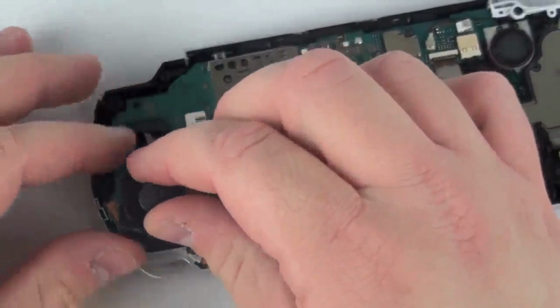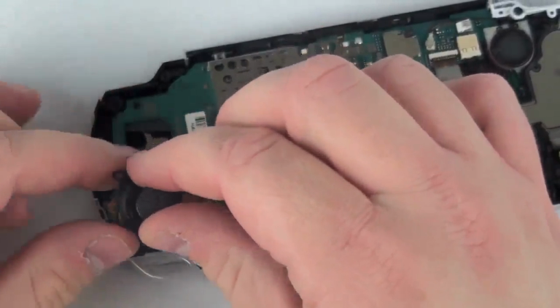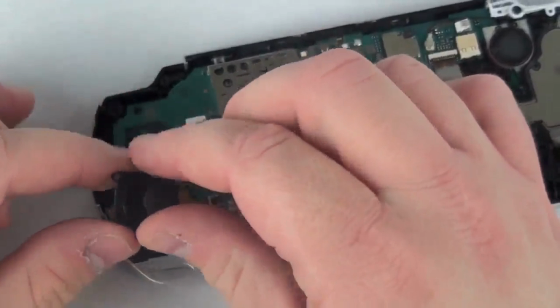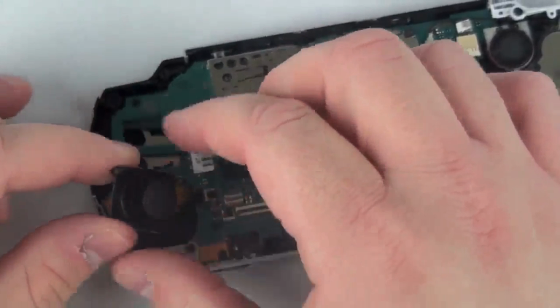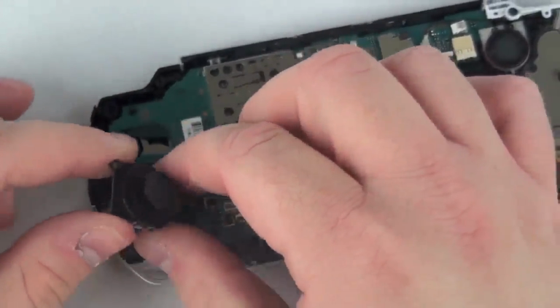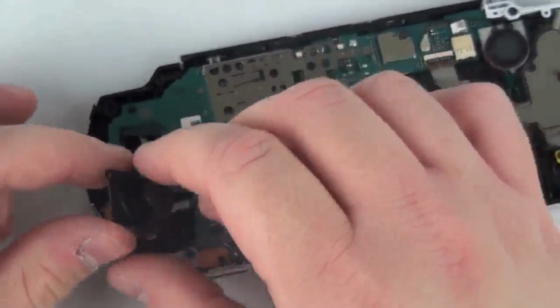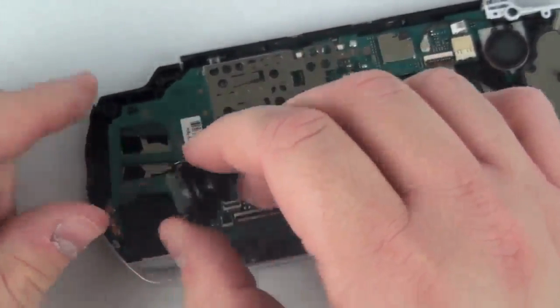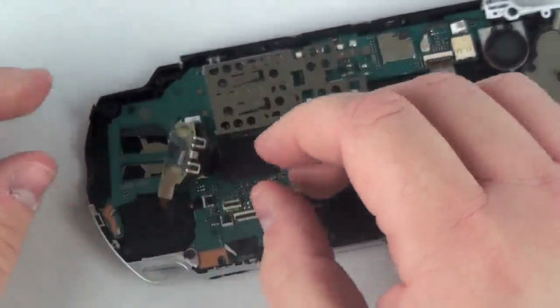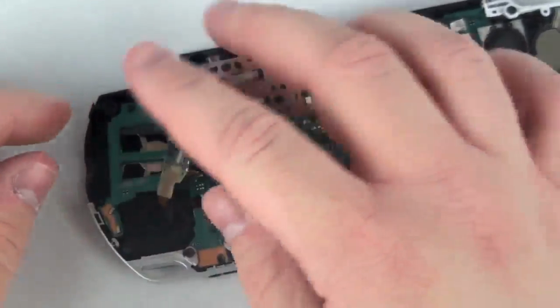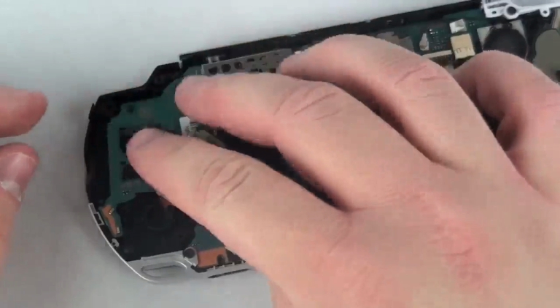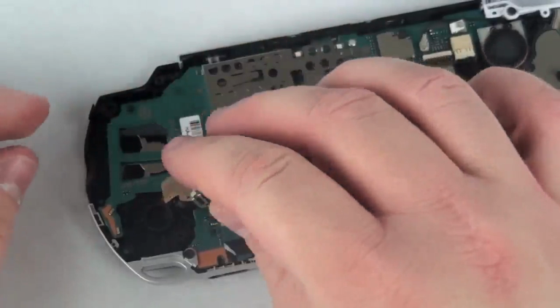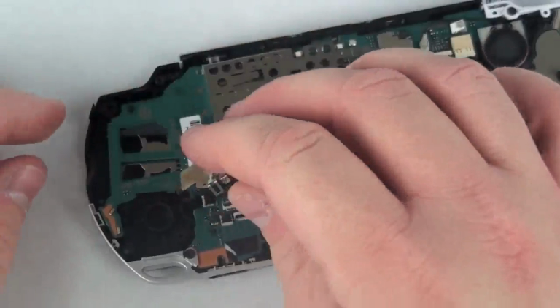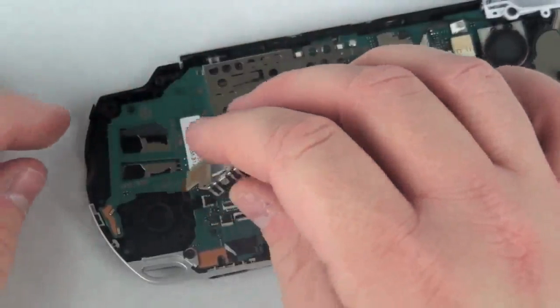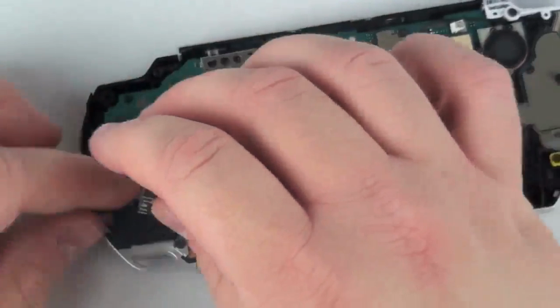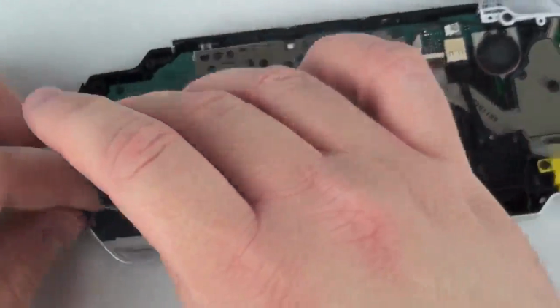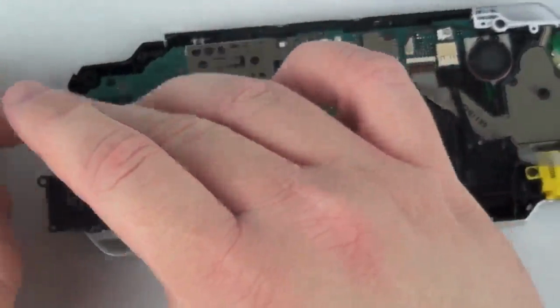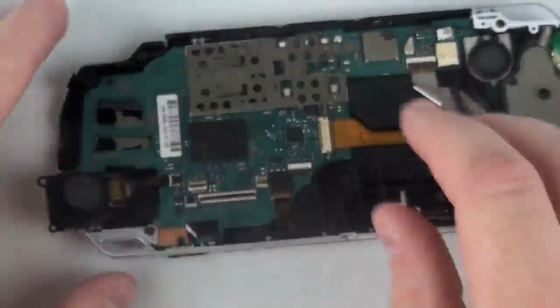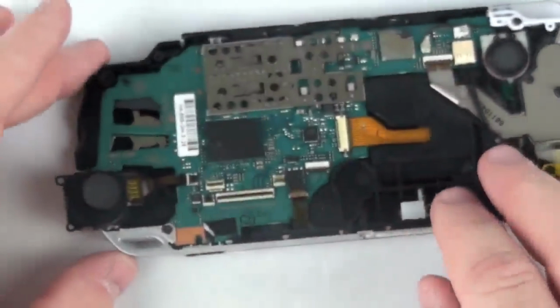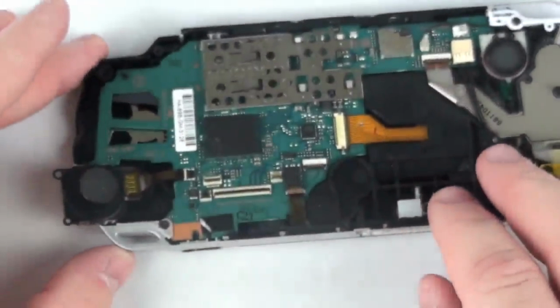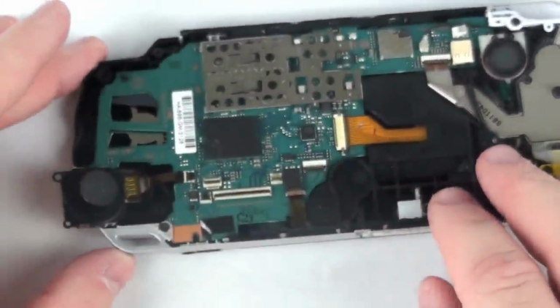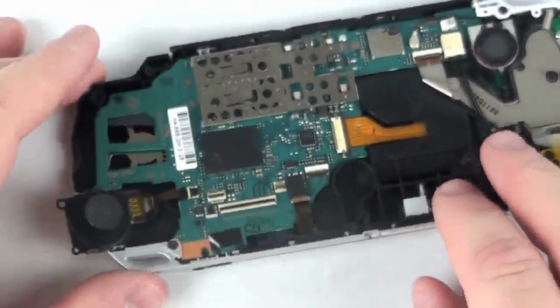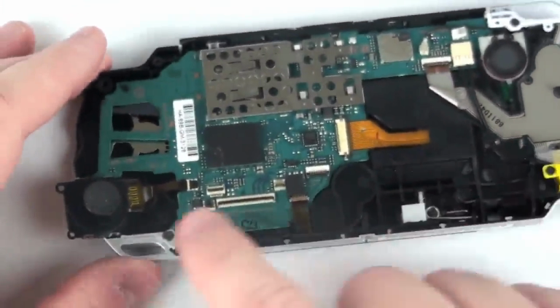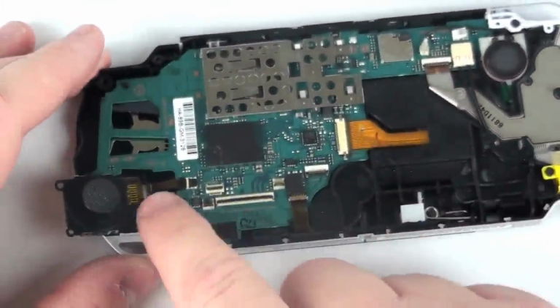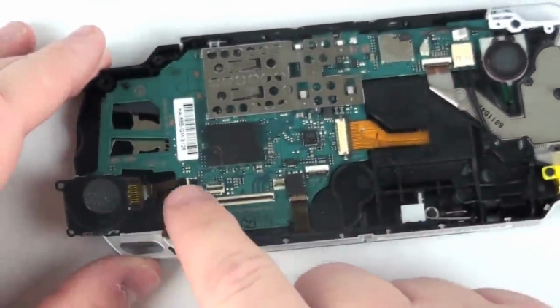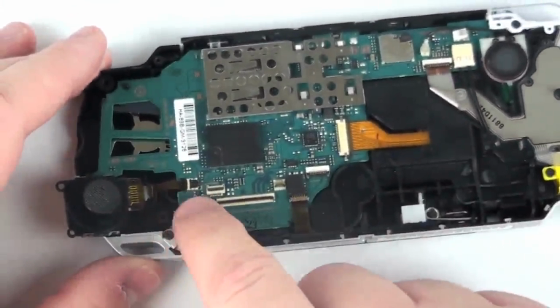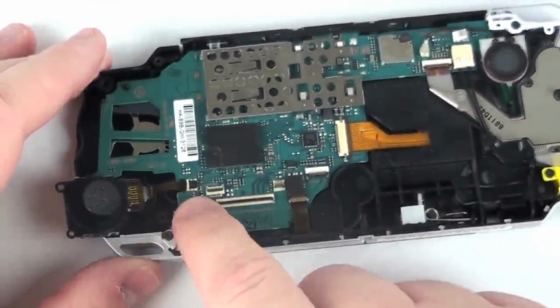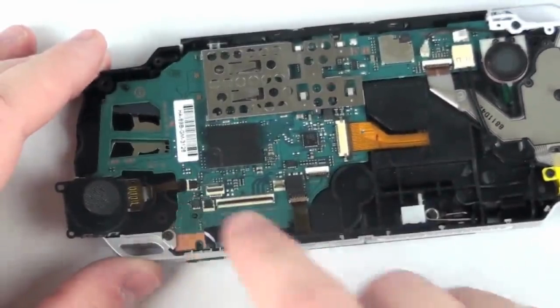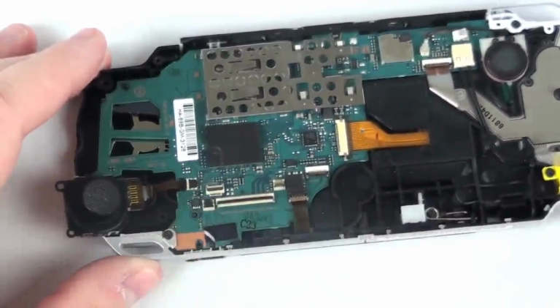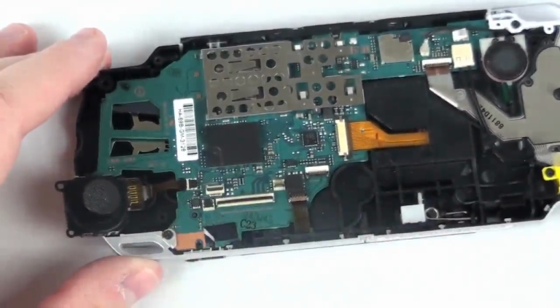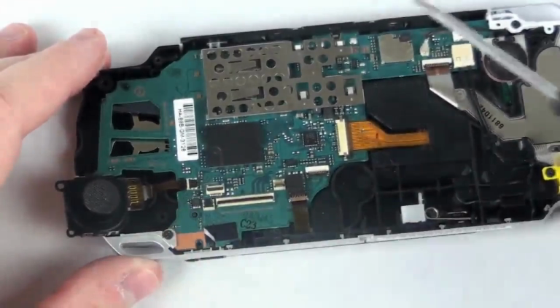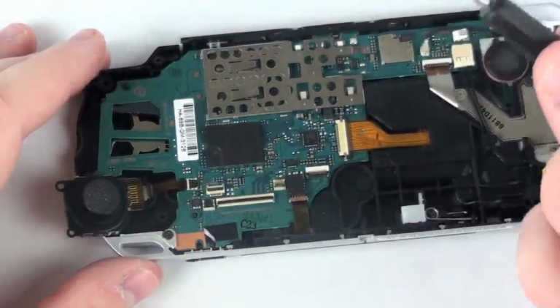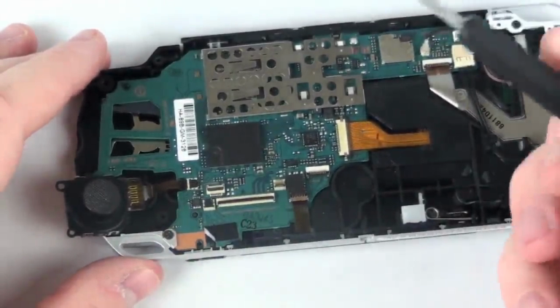Now, to remove the analog stick itself, you will only need to remove the ribbon cable from the logic board. This is held in with a flip block connector.